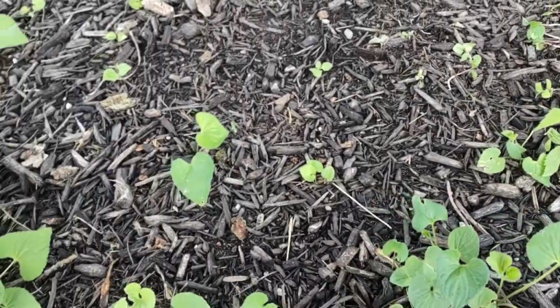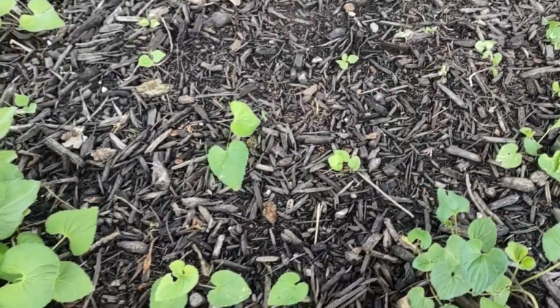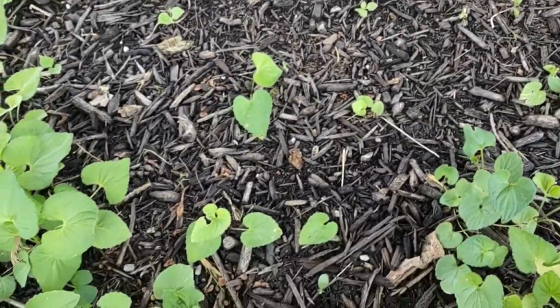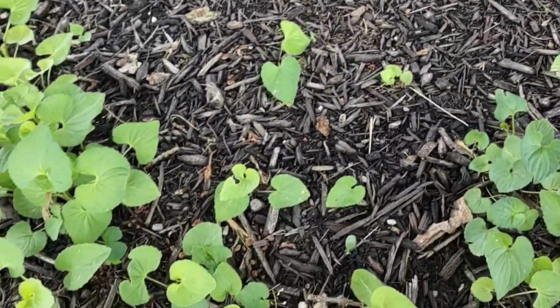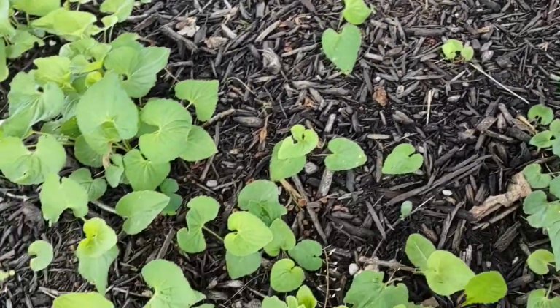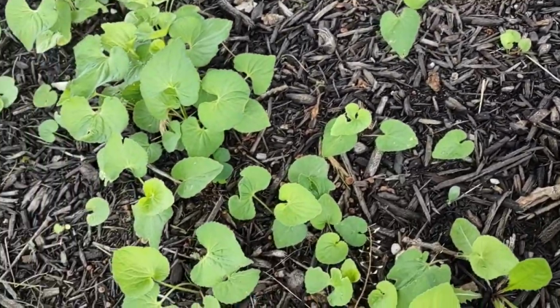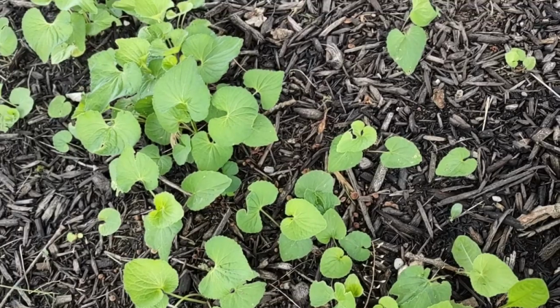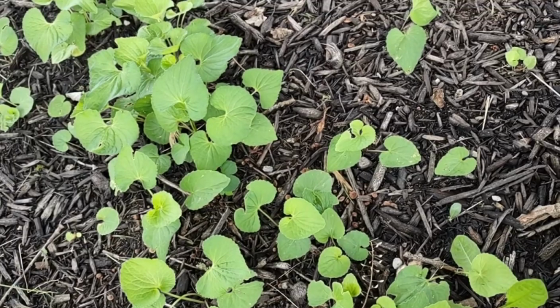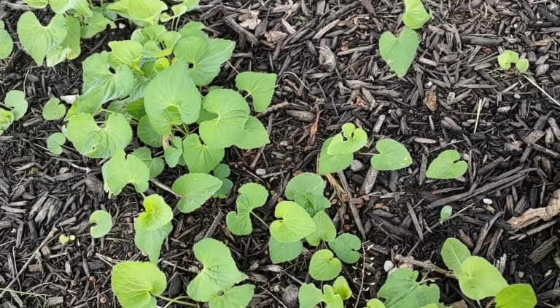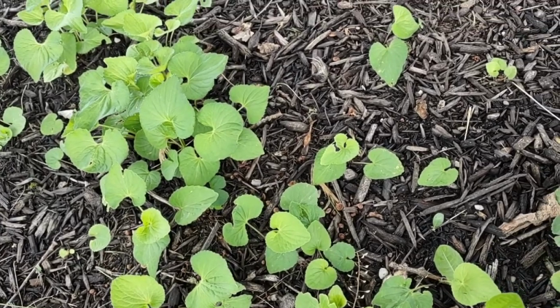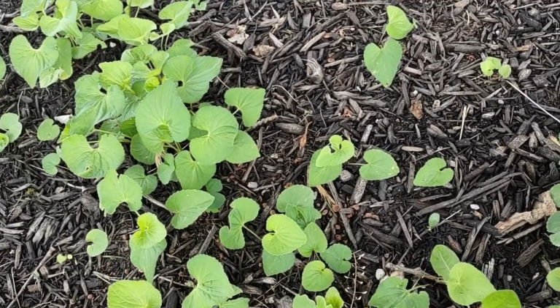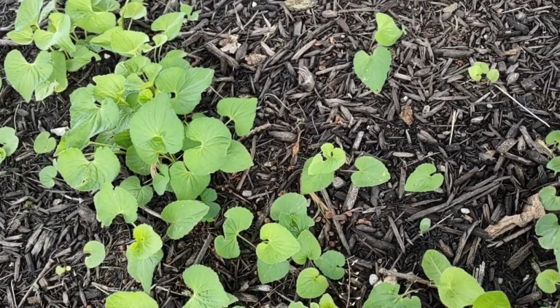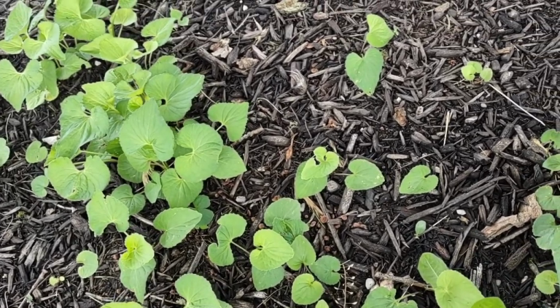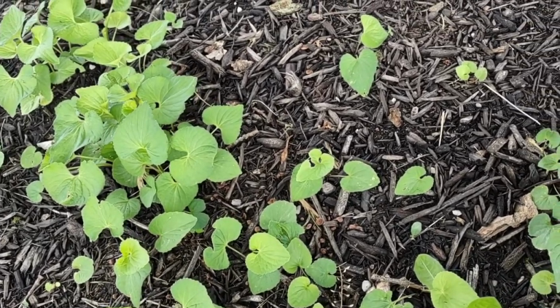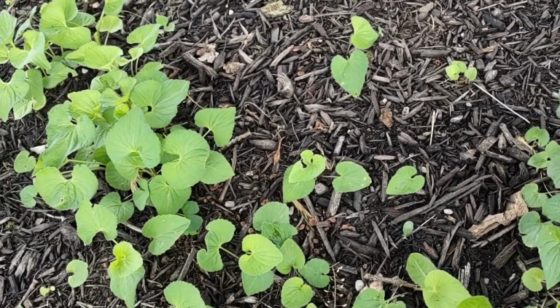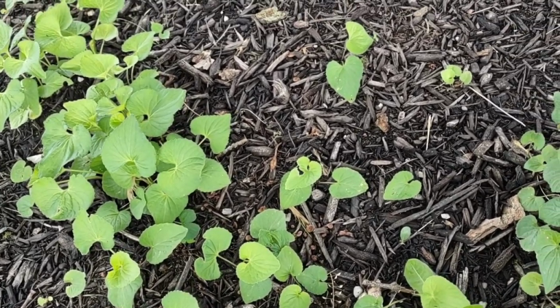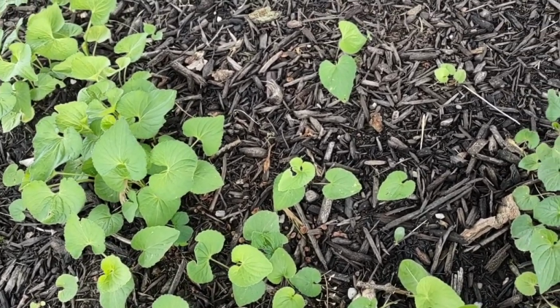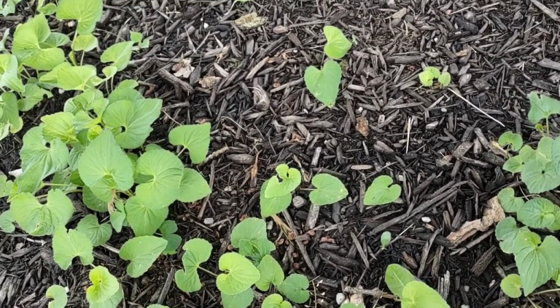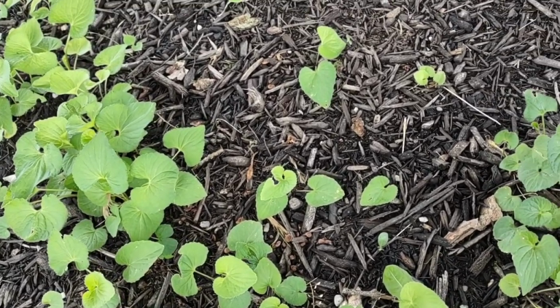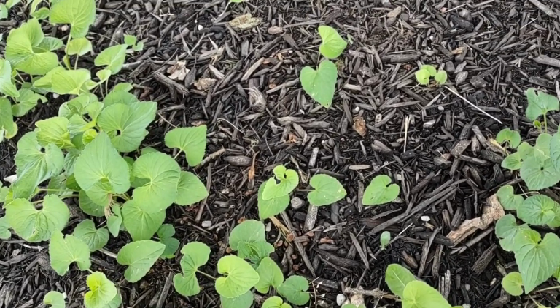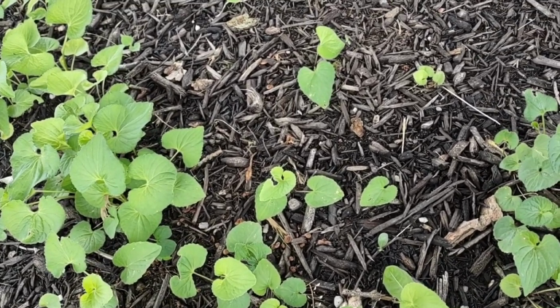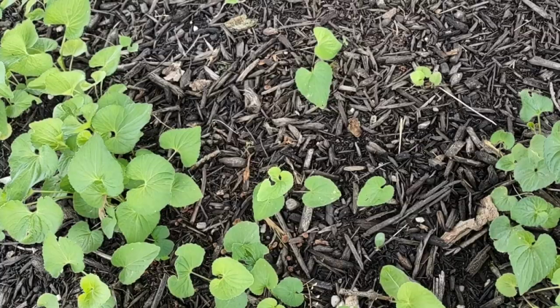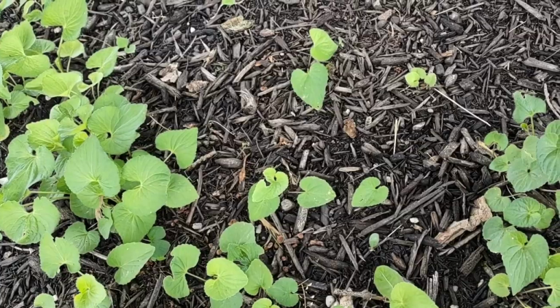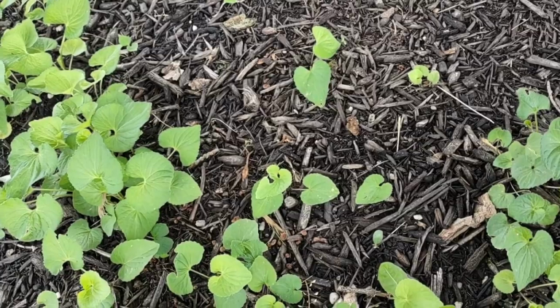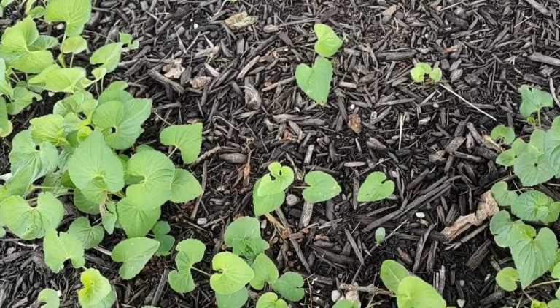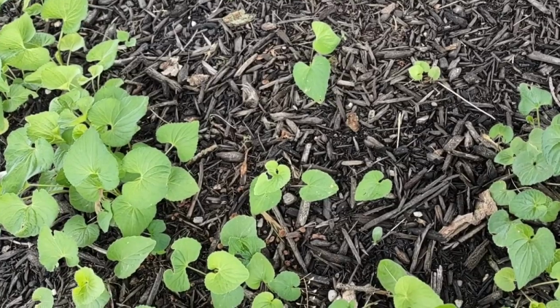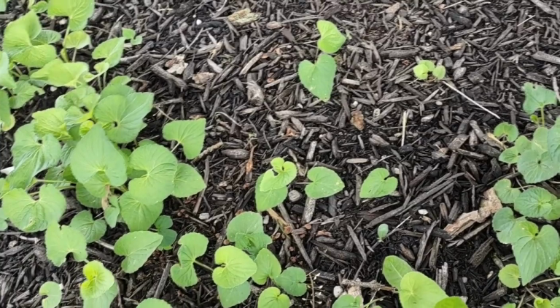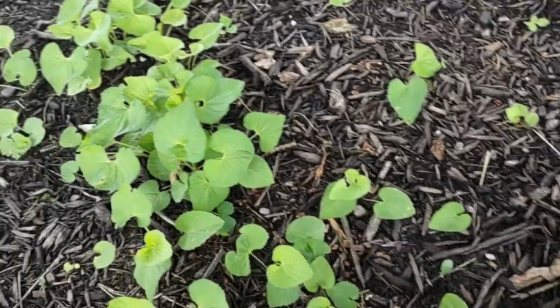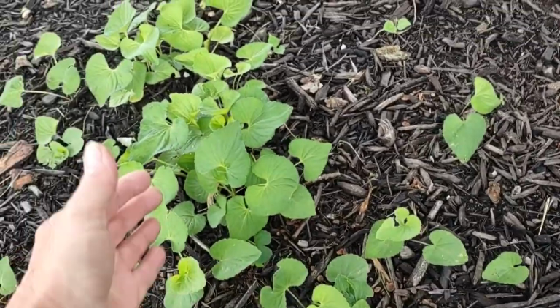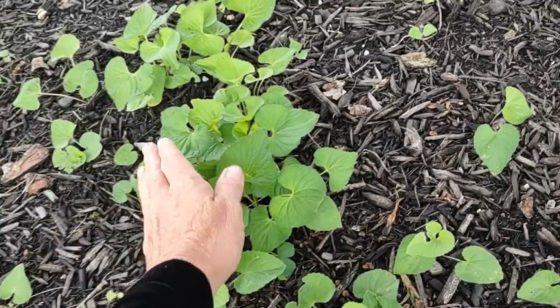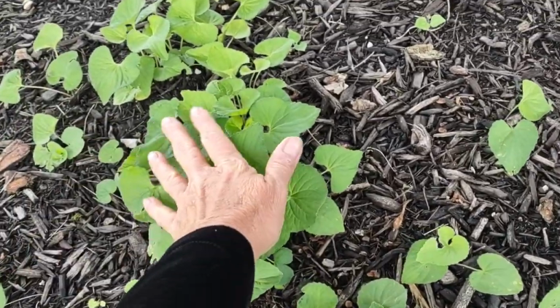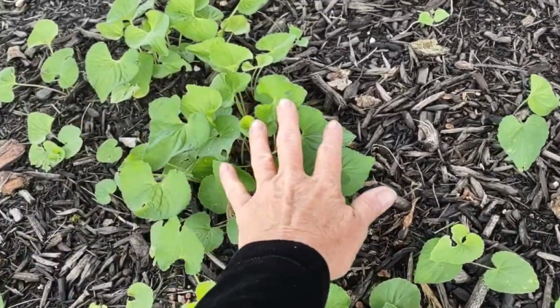So I think that's it. I got the wild grapes, the poison ivy, and the hackberry trees.